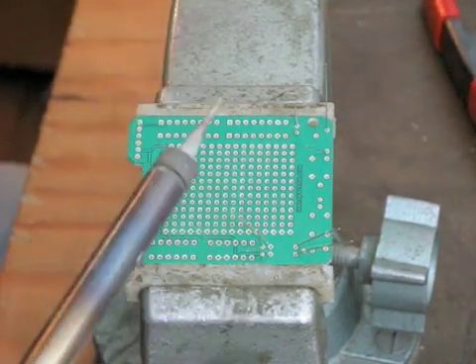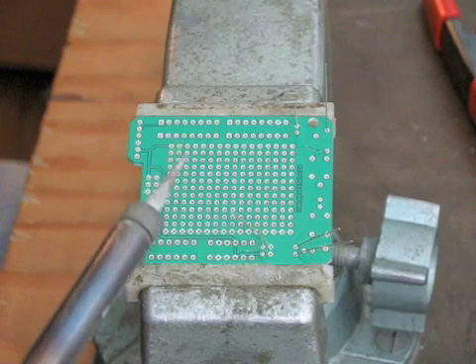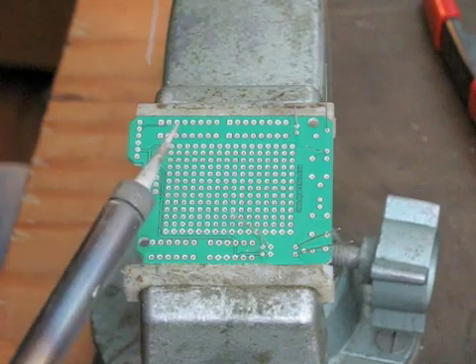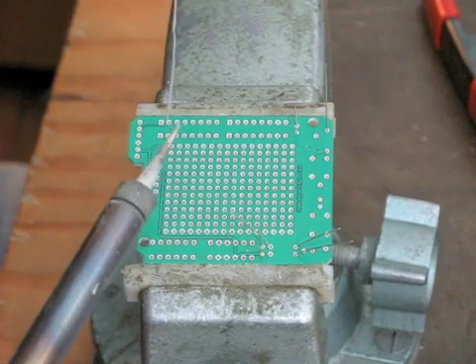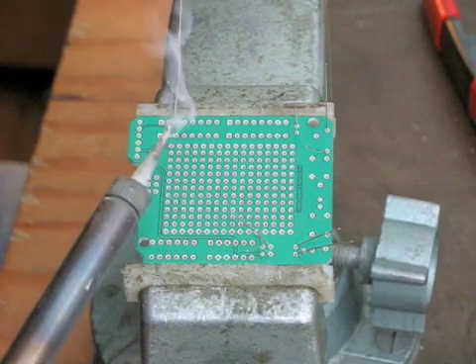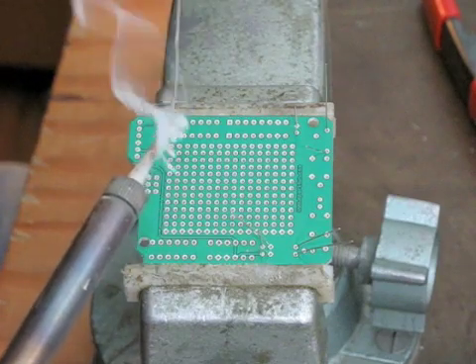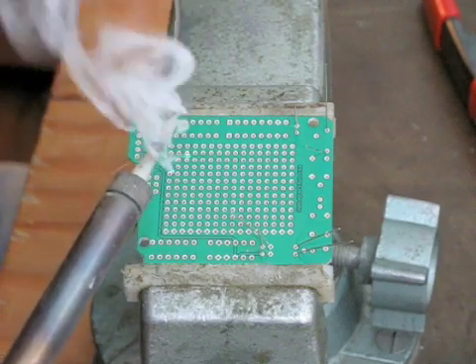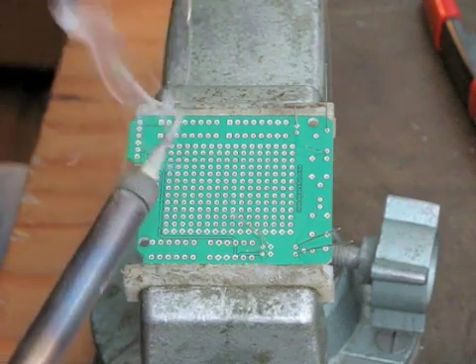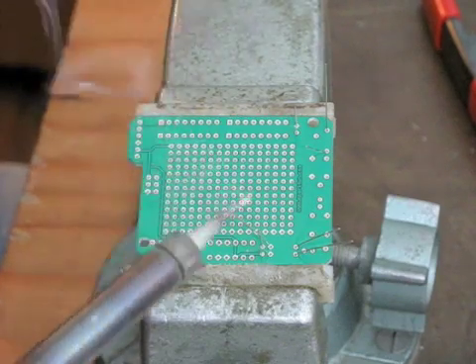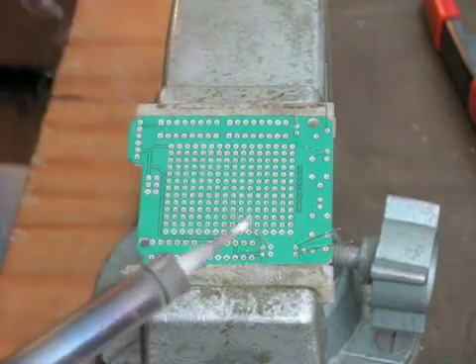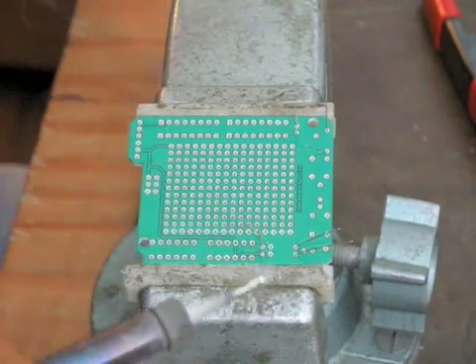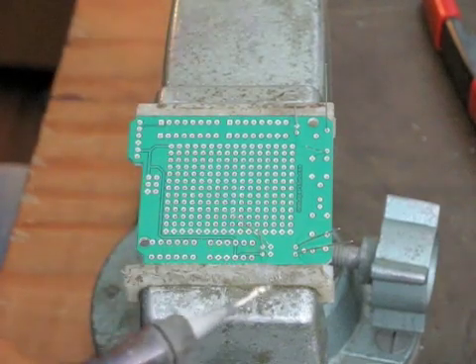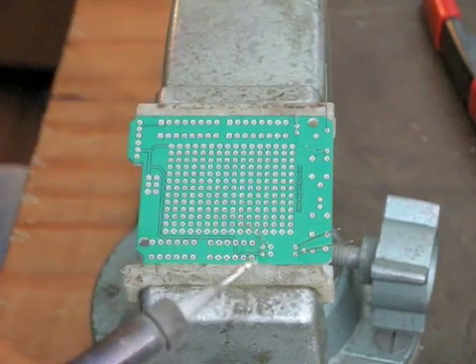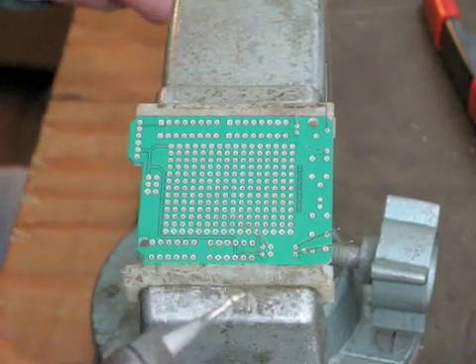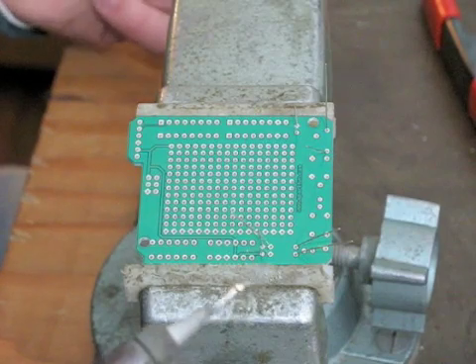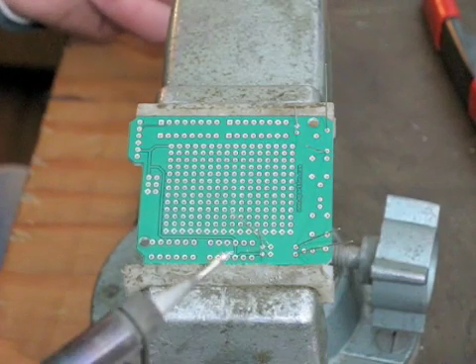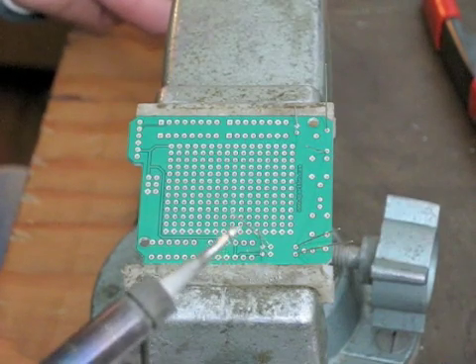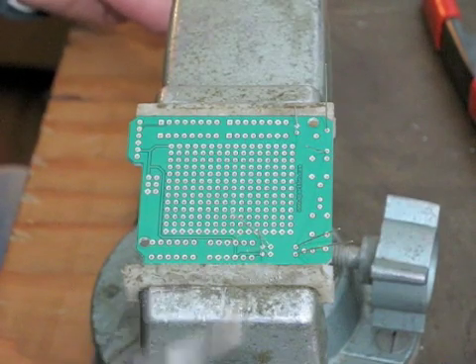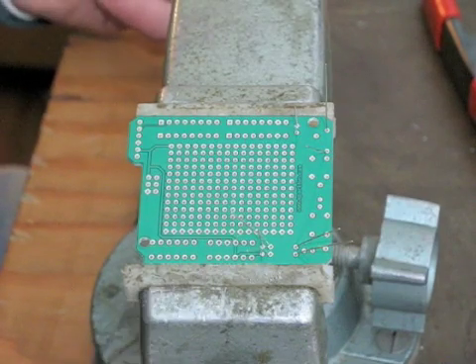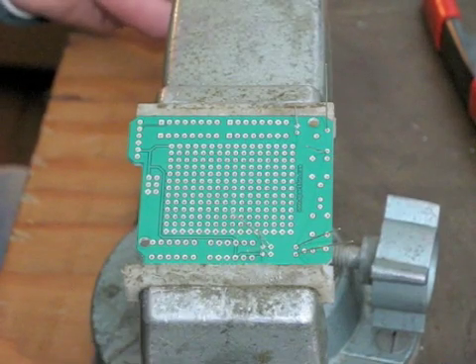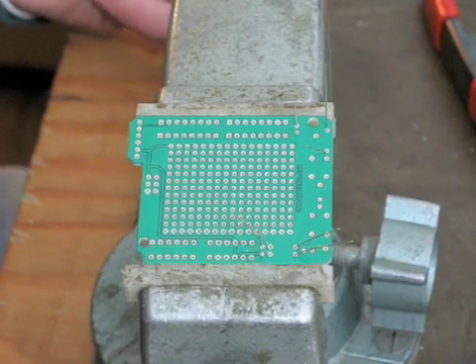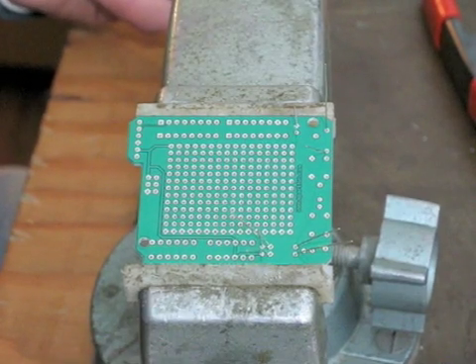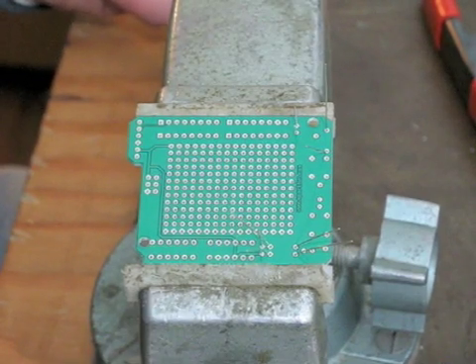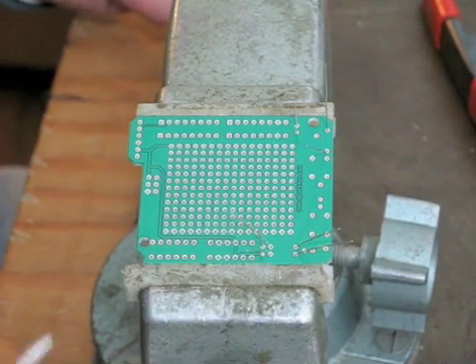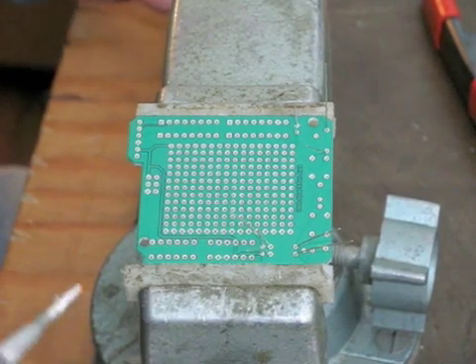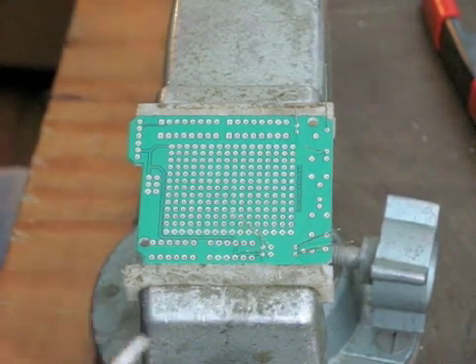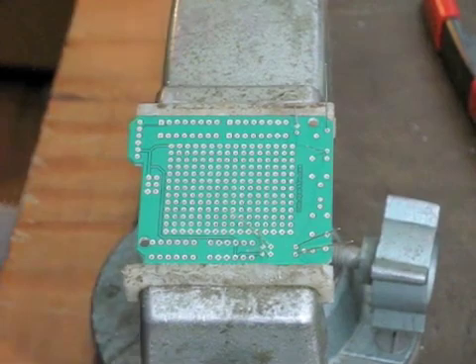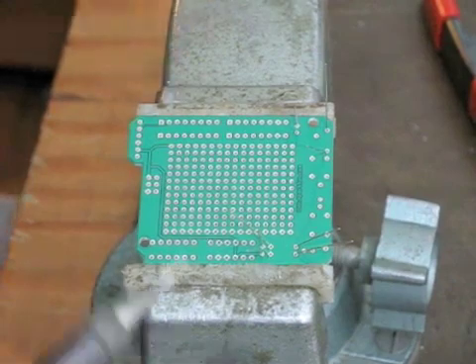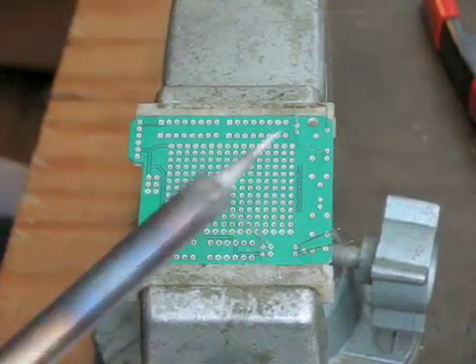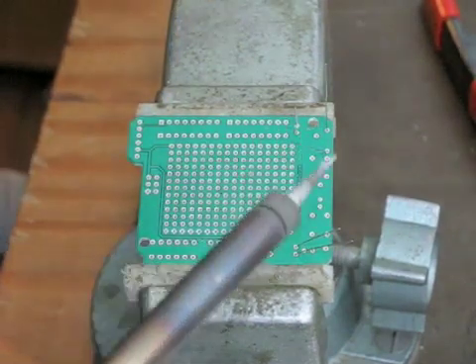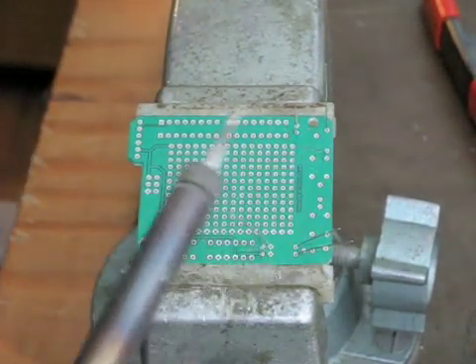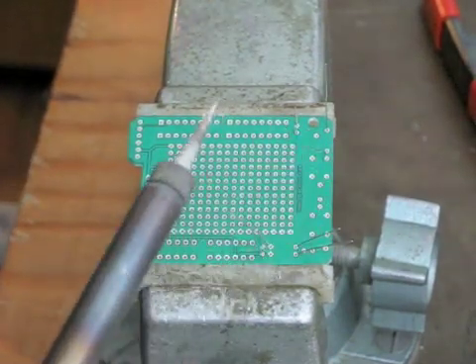So we're going to put our solder in. We'll condition the tip a little bit — melt some solder on there, get a nice coating on the tip, and we'll clean it. Preferably not against water; water is a little hard on the tips.